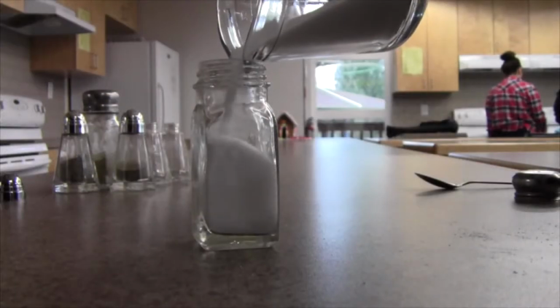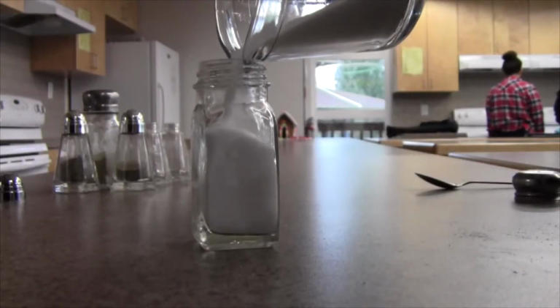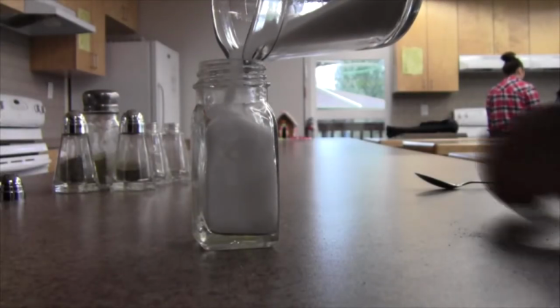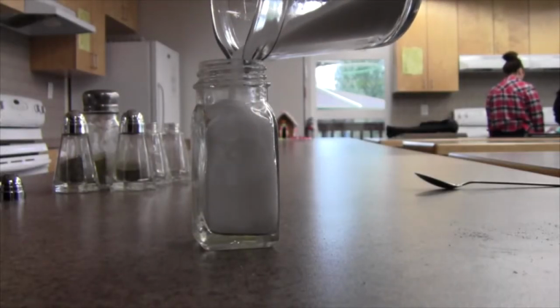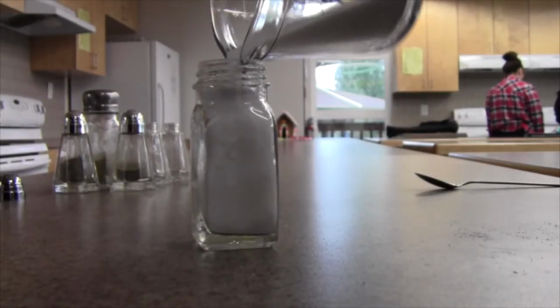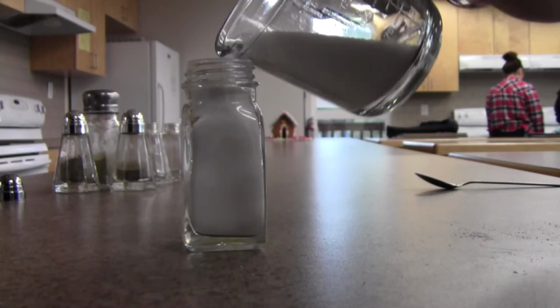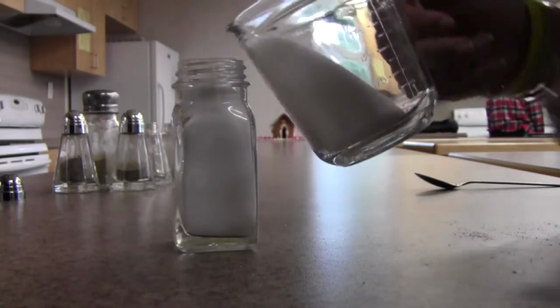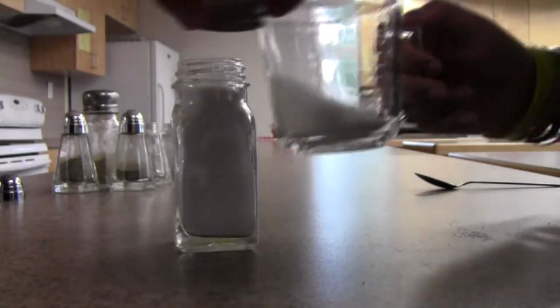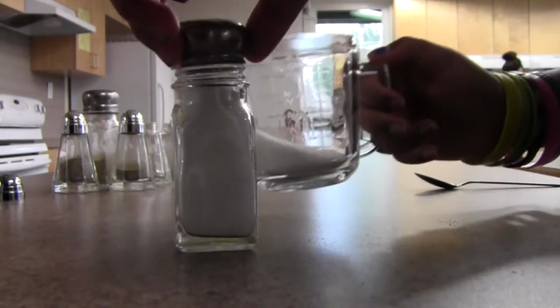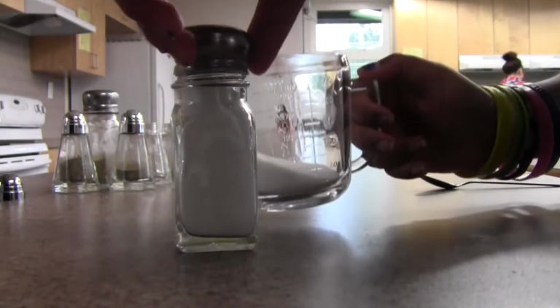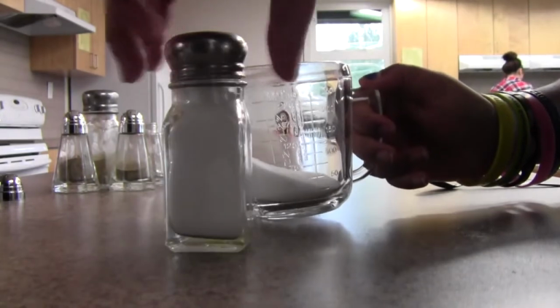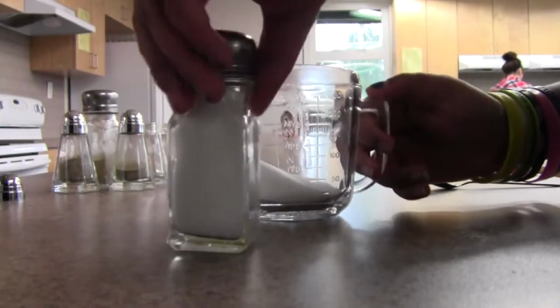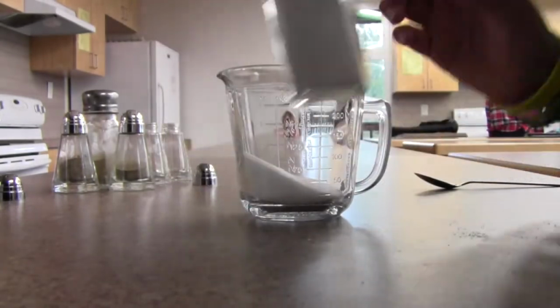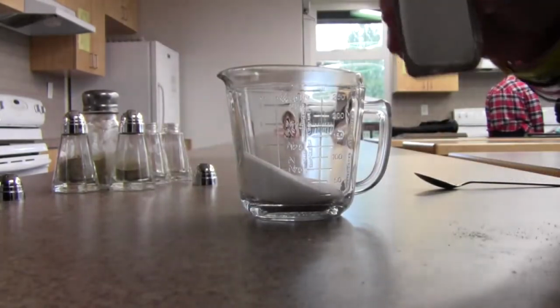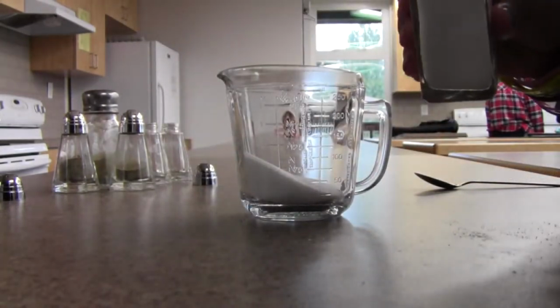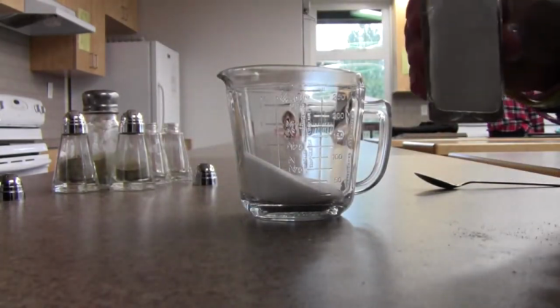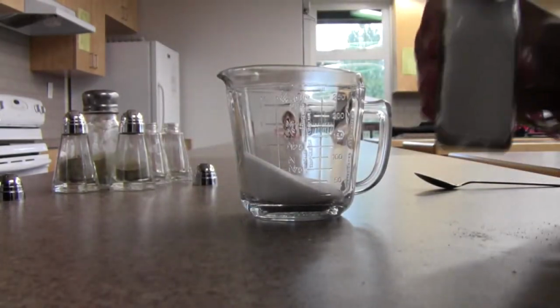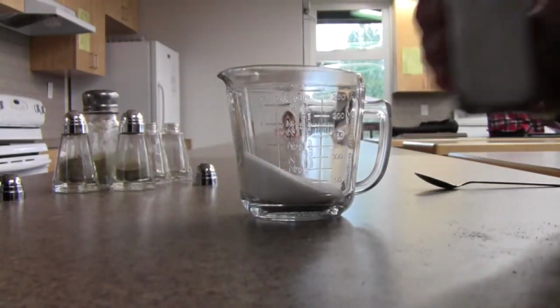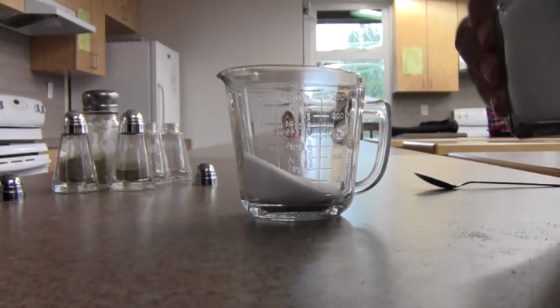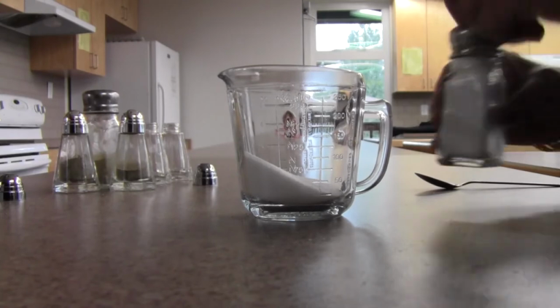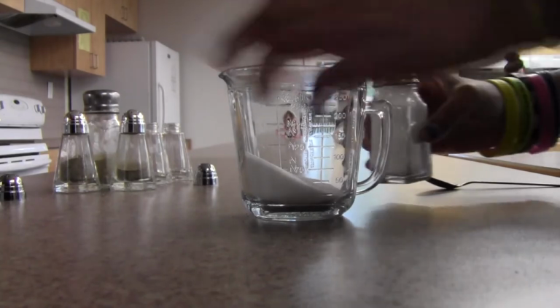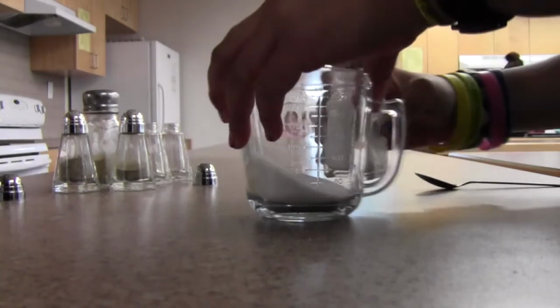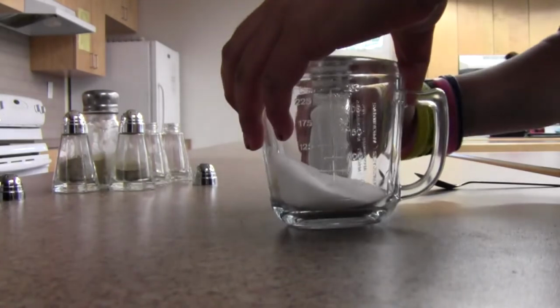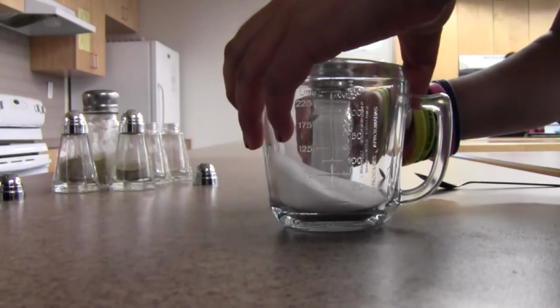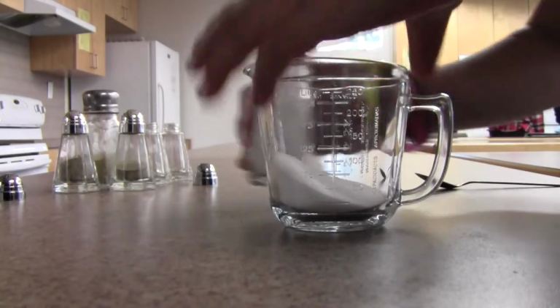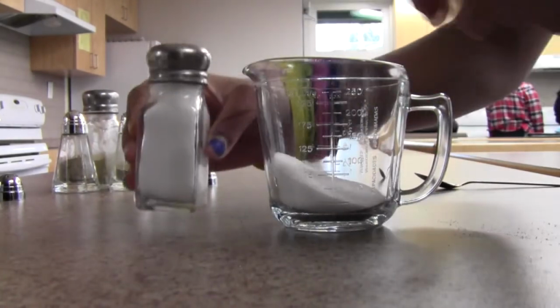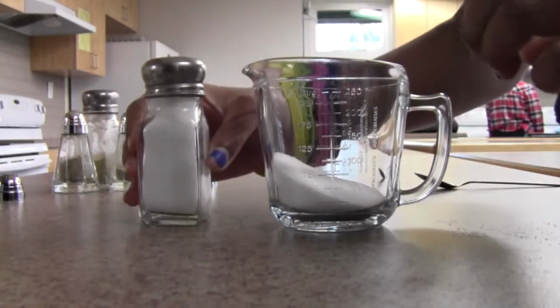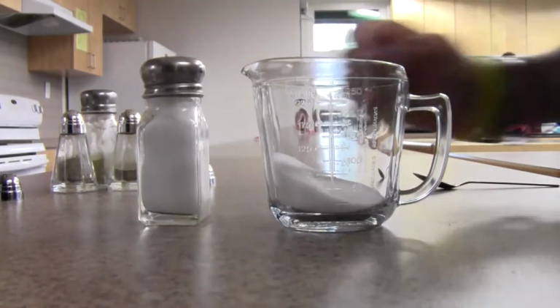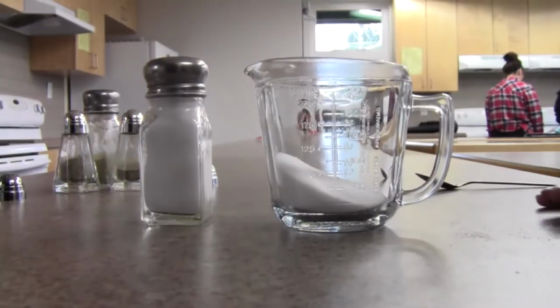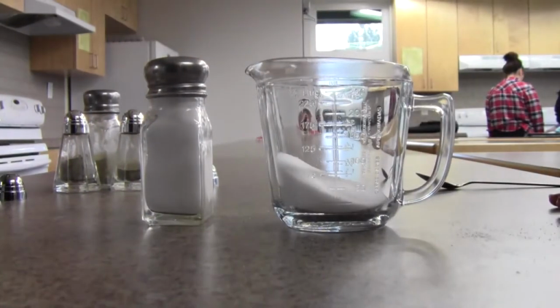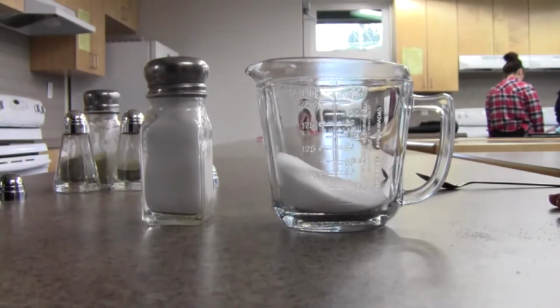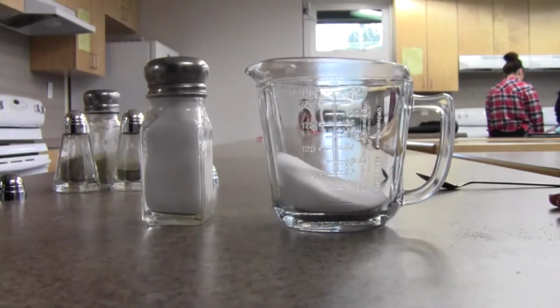Once this has been accomplished, simply grab the cap and twist it onto the salt shaker. And there you have it — you've filled up your salt shaker.